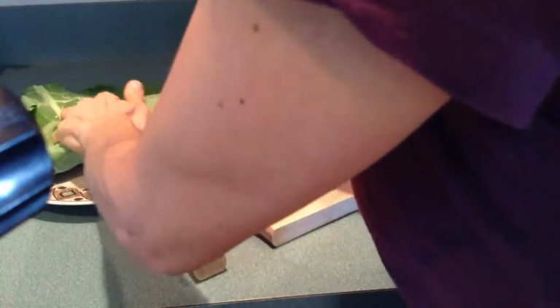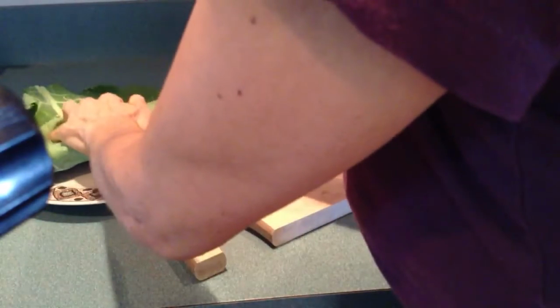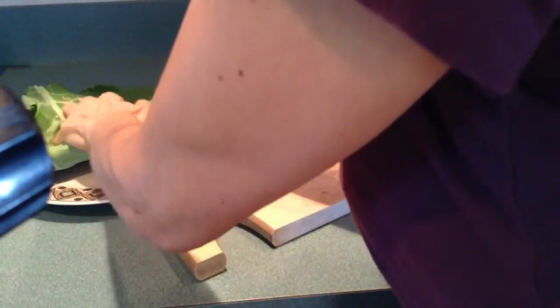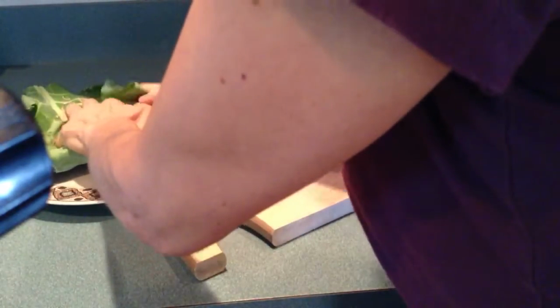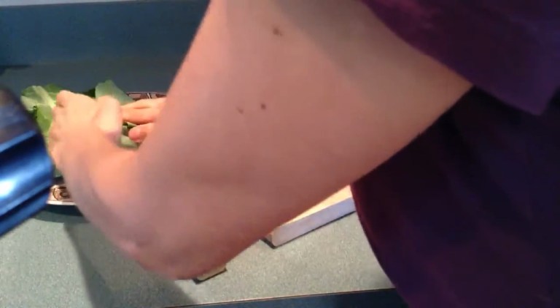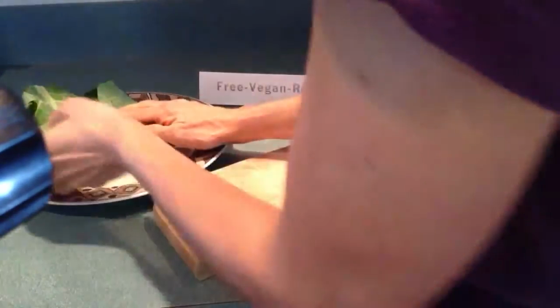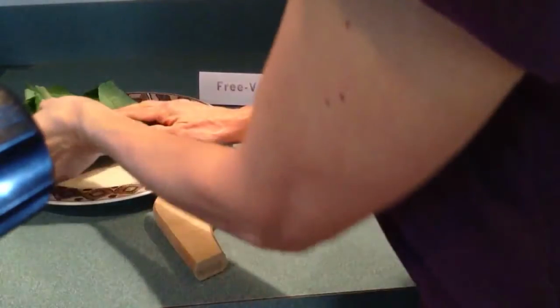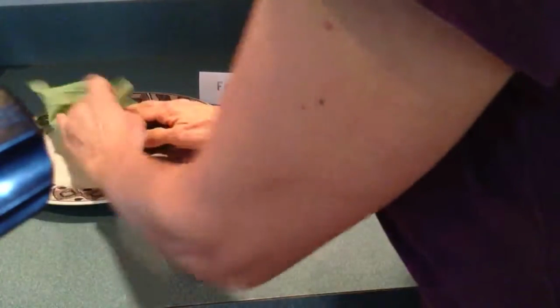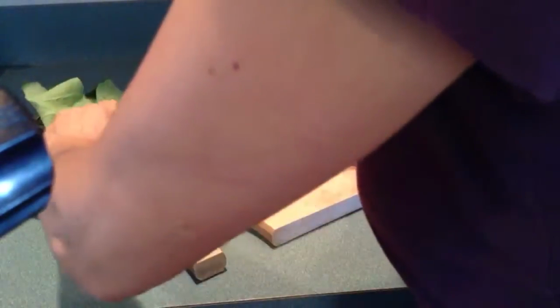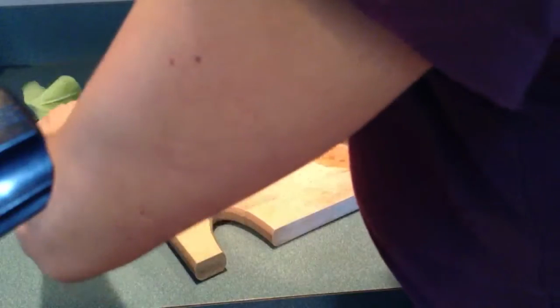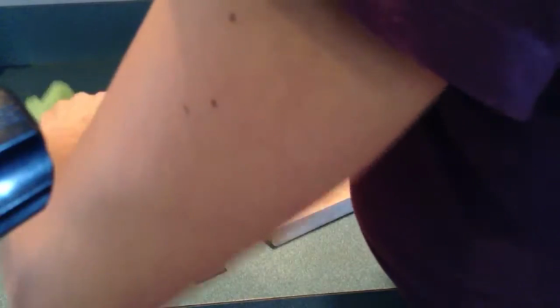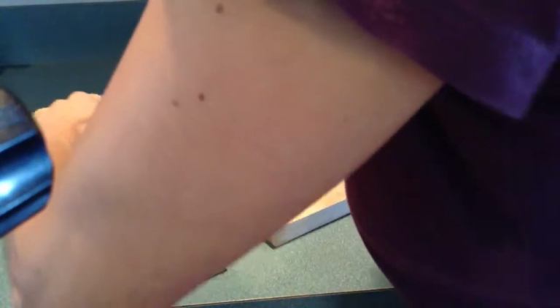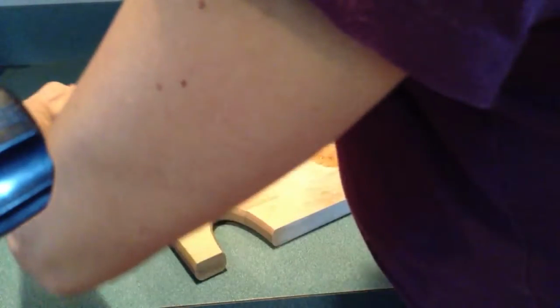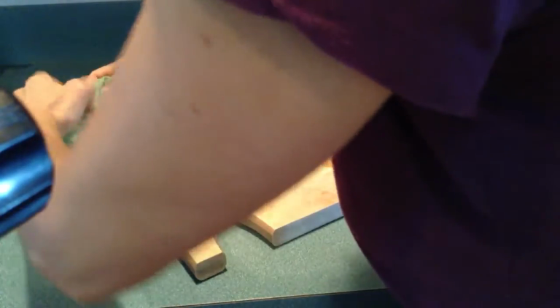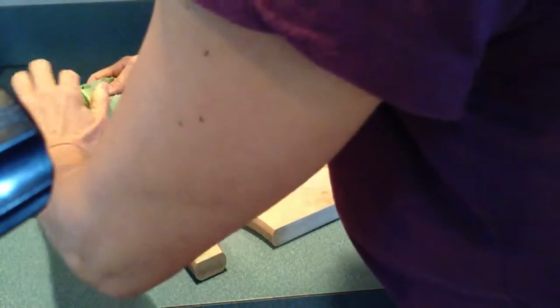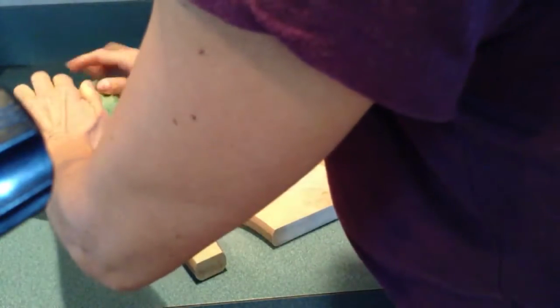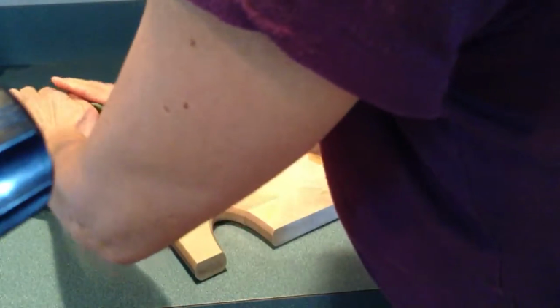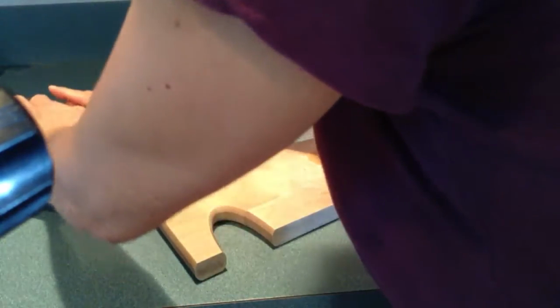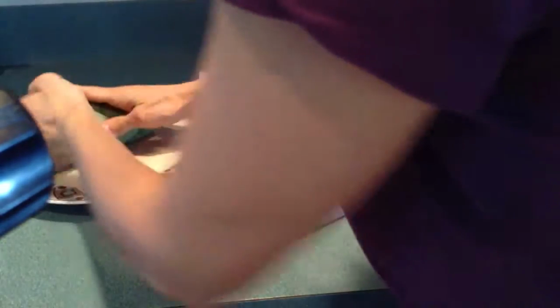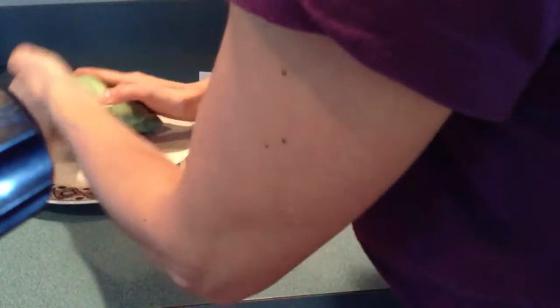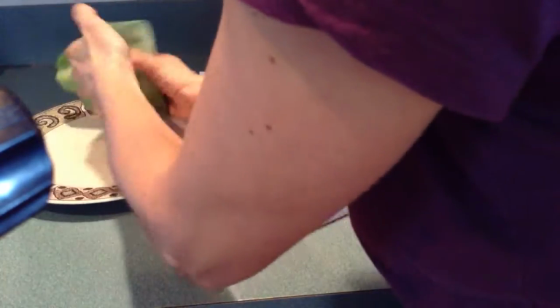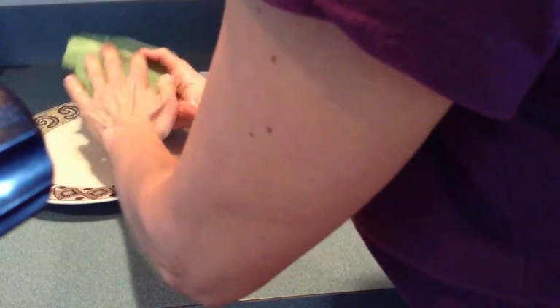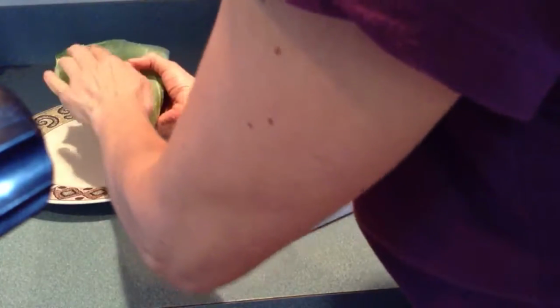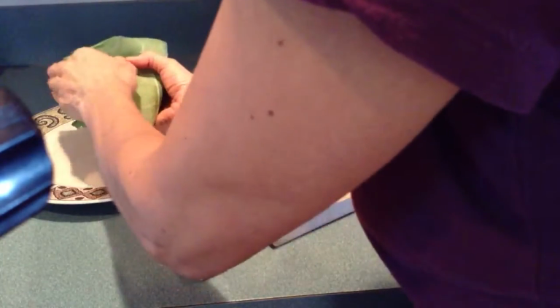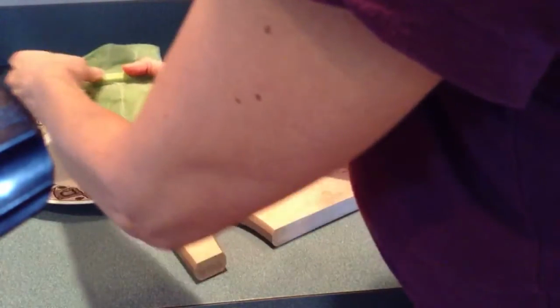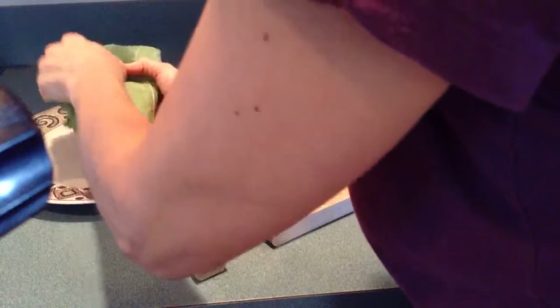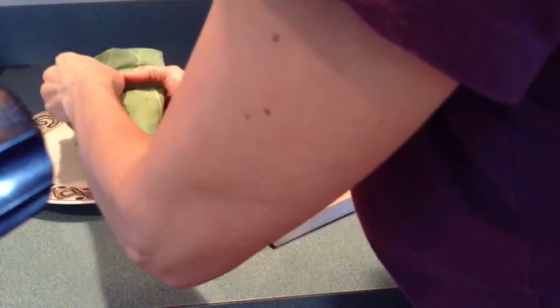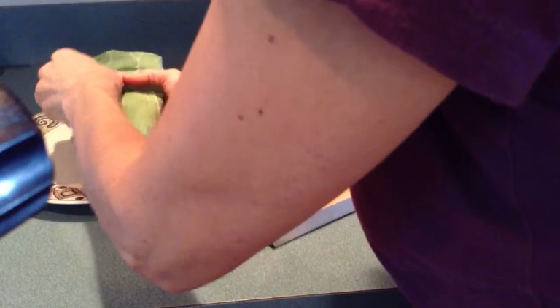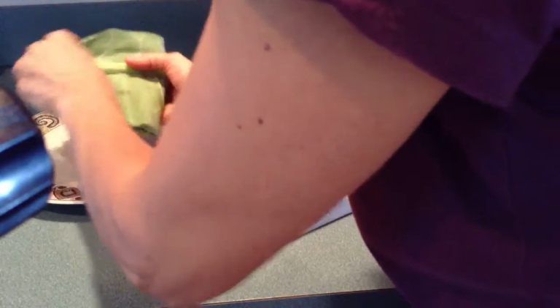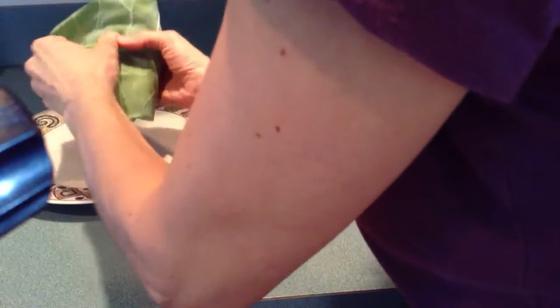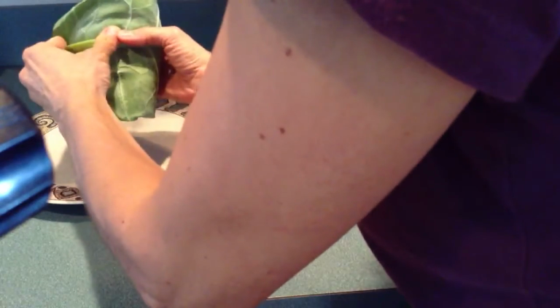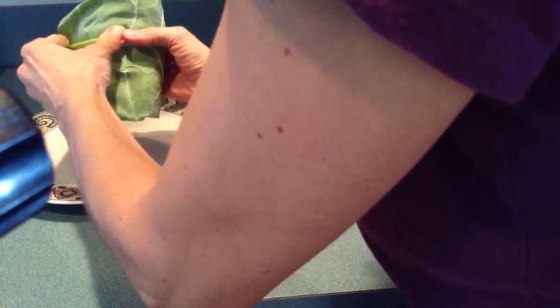Fold it over. Fold the sides like an envelope and roll it. You're going to hear the break — this is going to break. You can break it again.